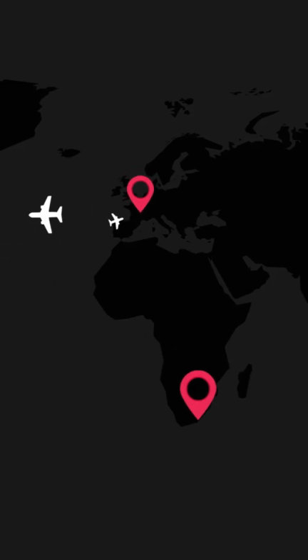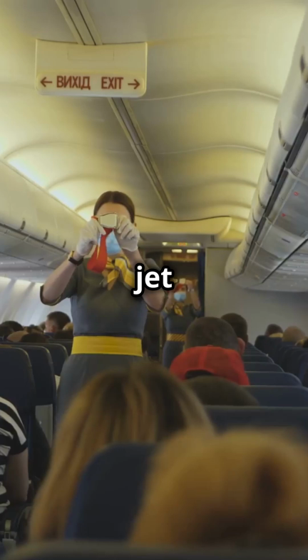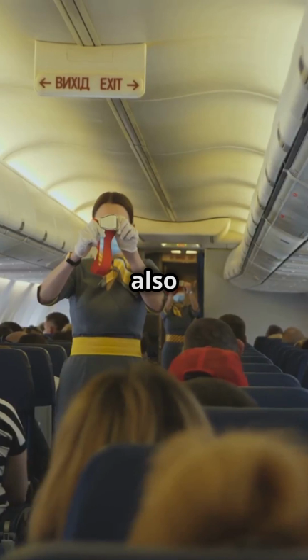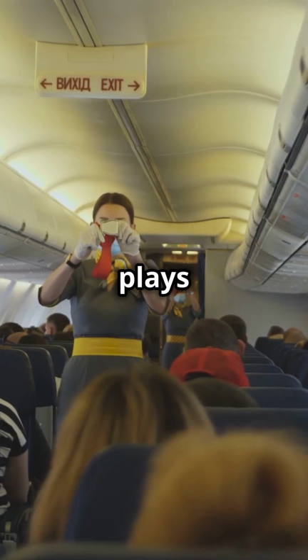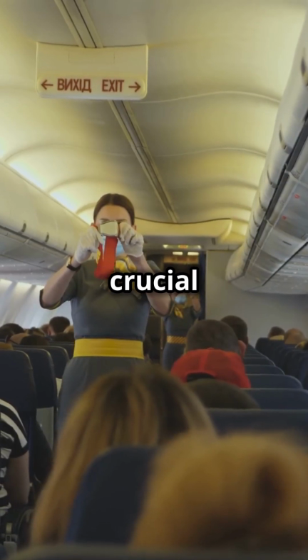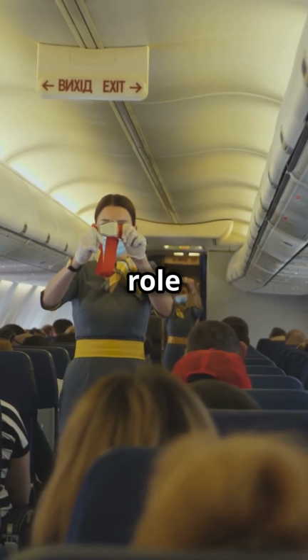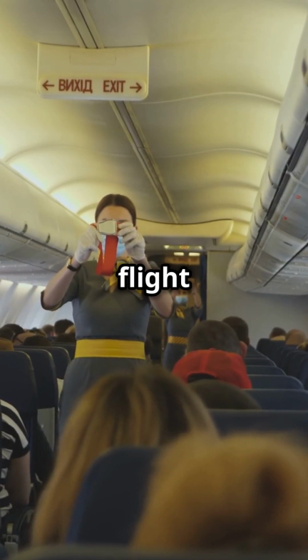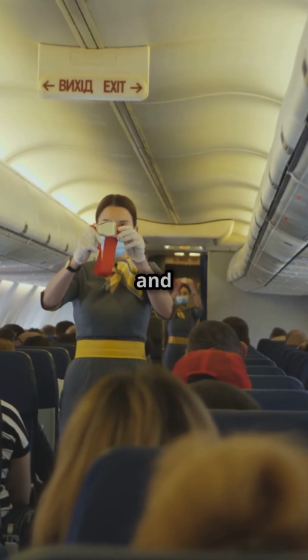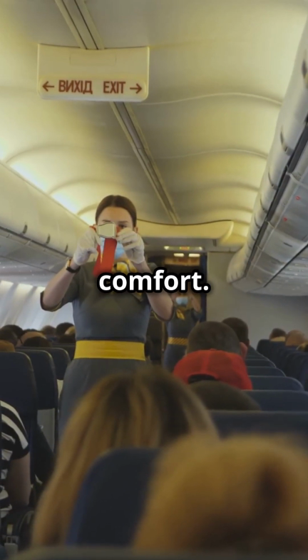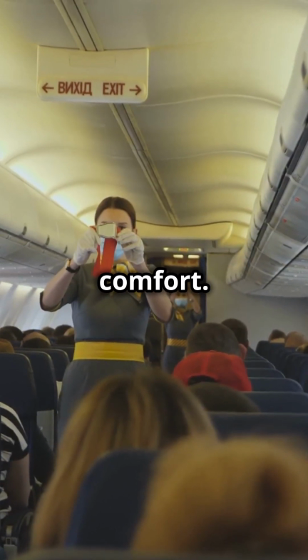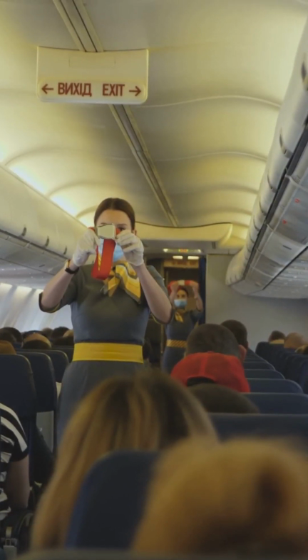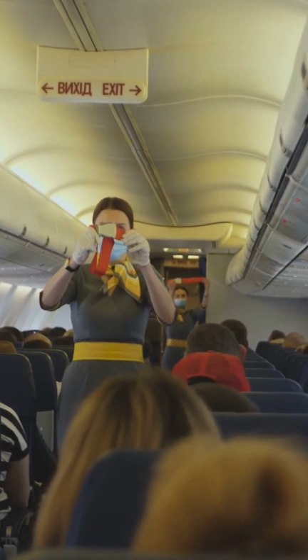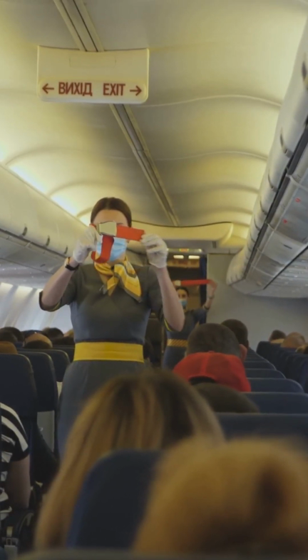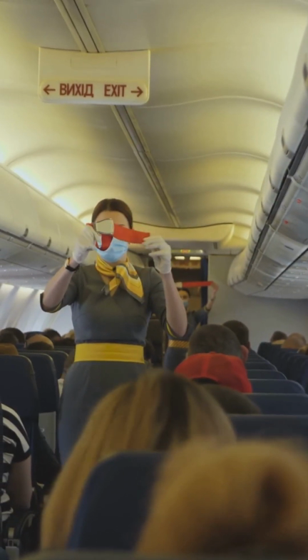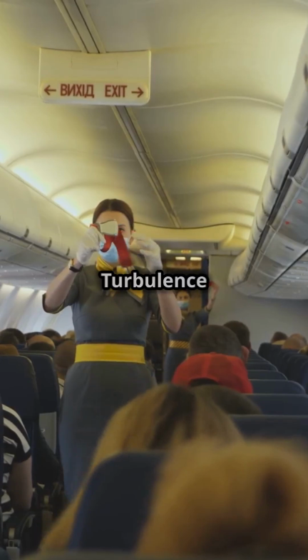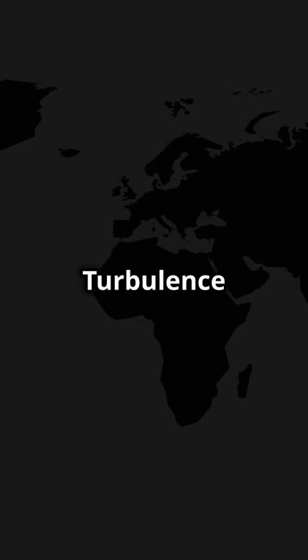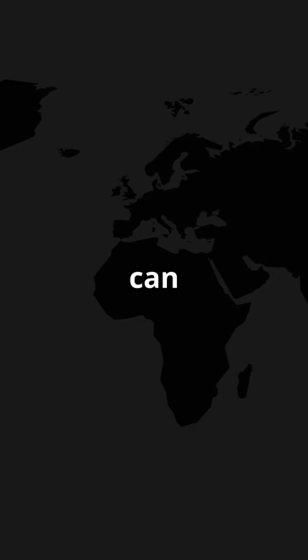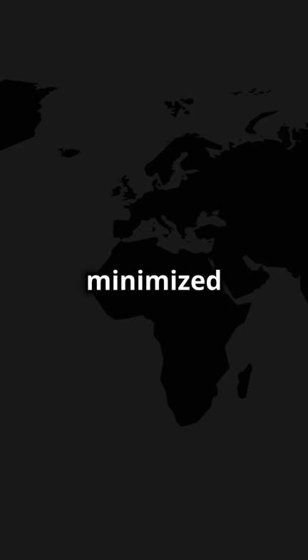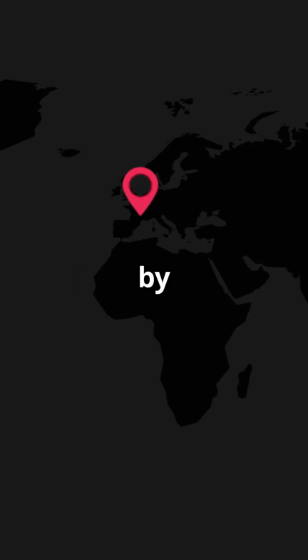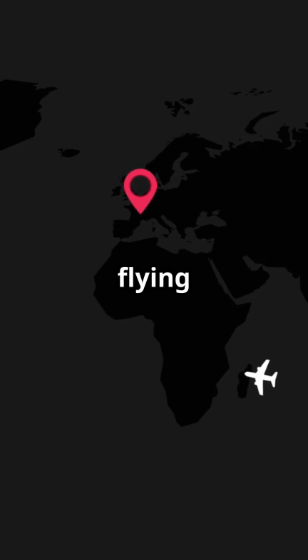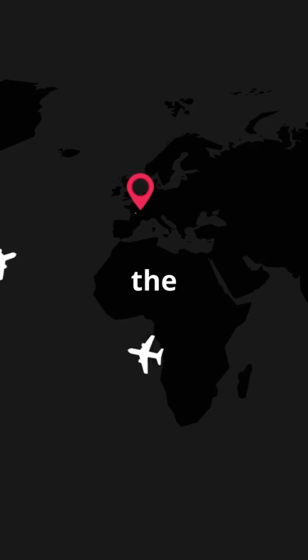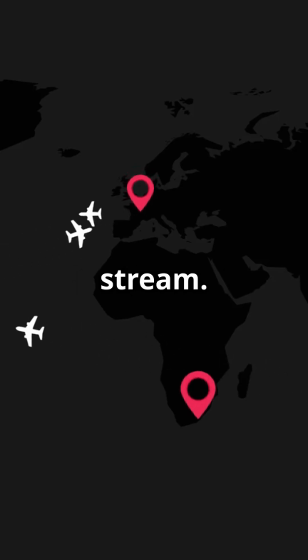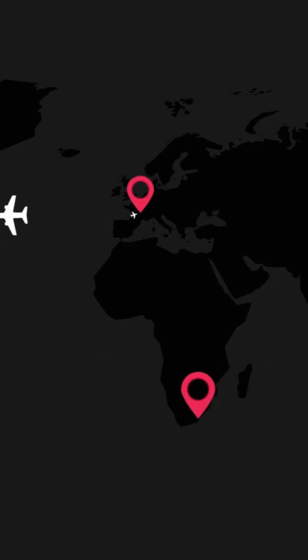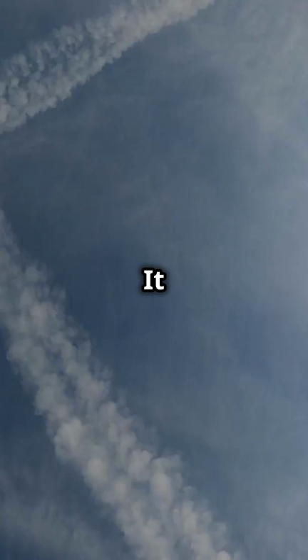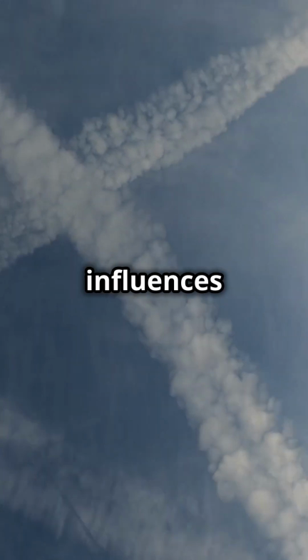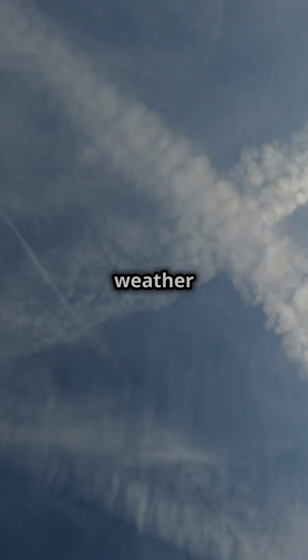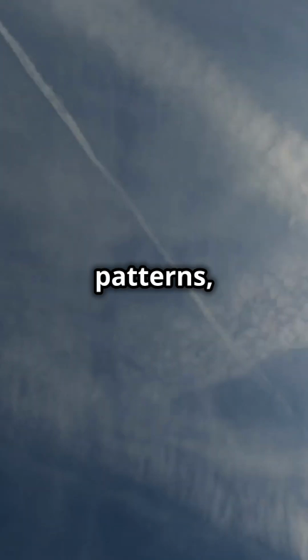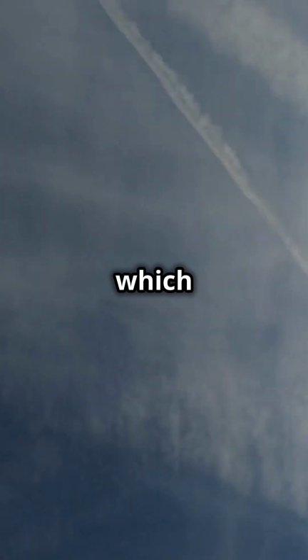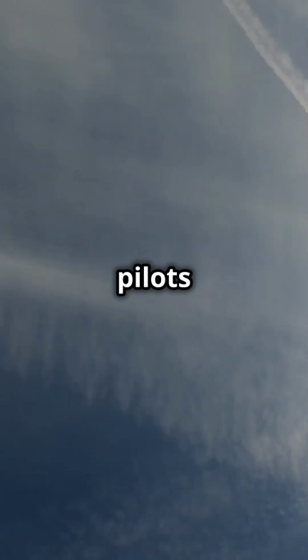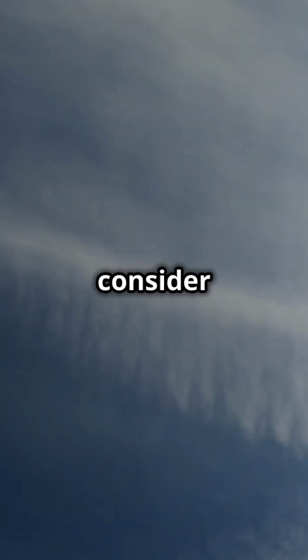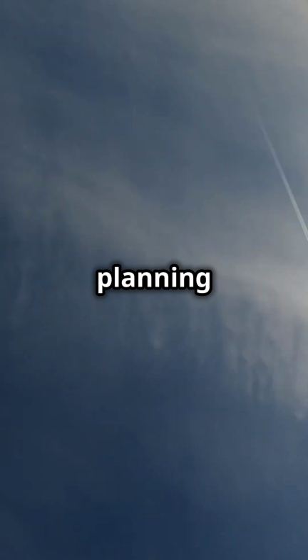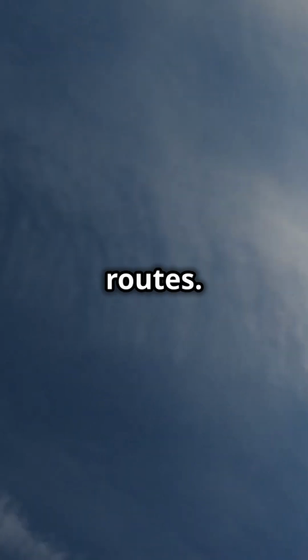The Jetstream also plays a crucial role in flight safety and comfort. Turbulence can be minimized by flying within the Jetstream. It influences weather patterns, which pilots consider when planning routes.